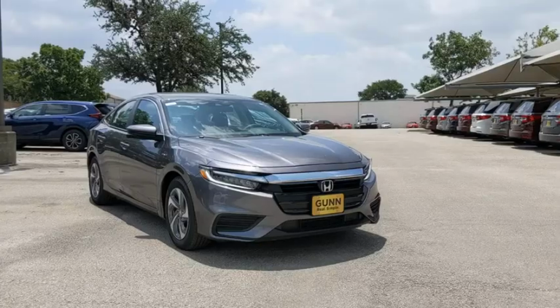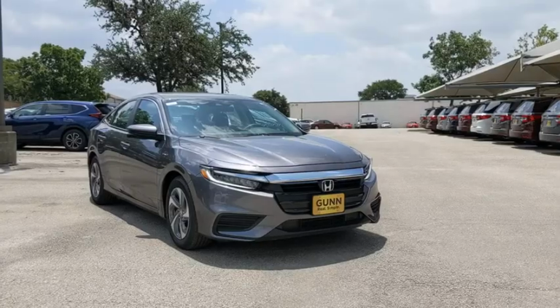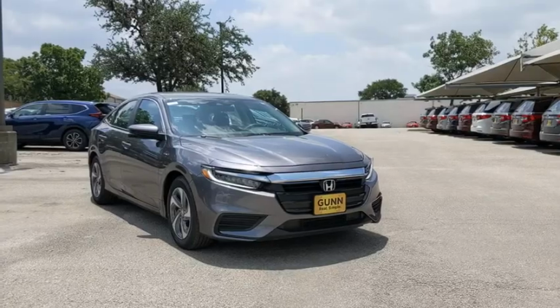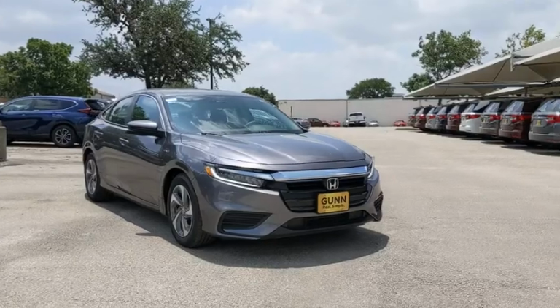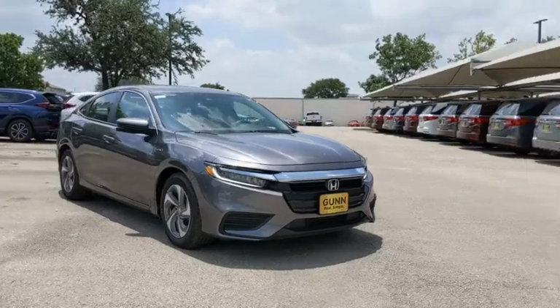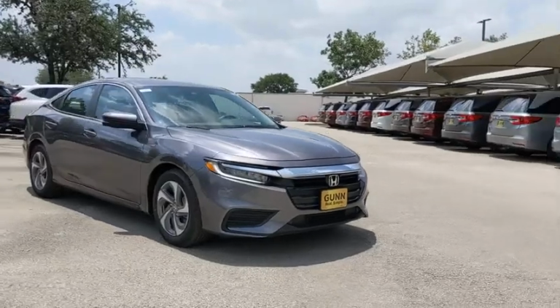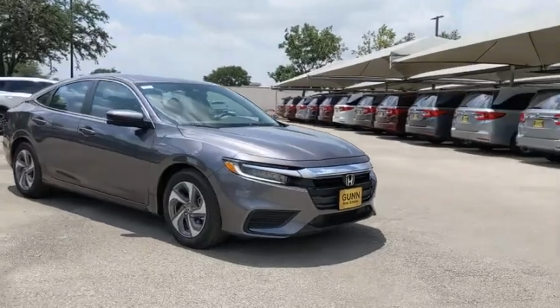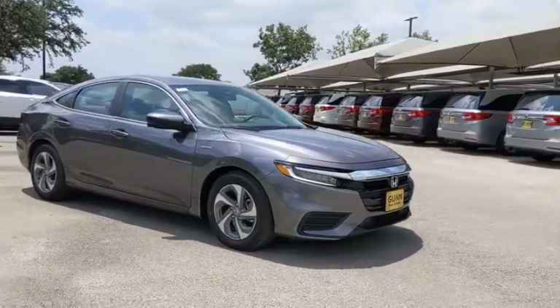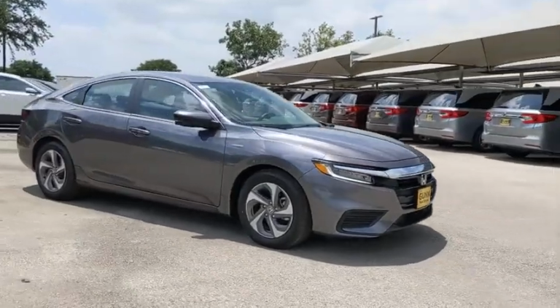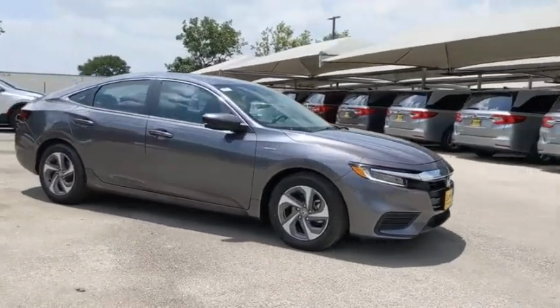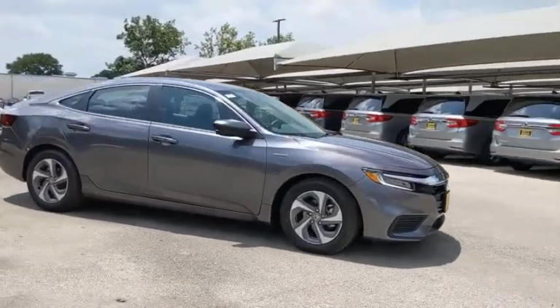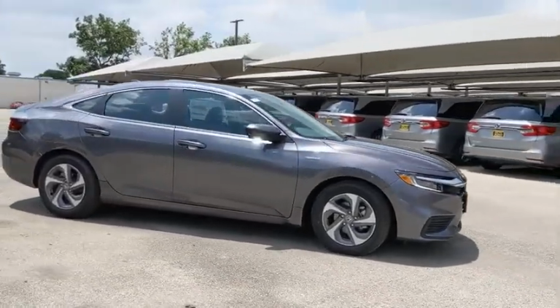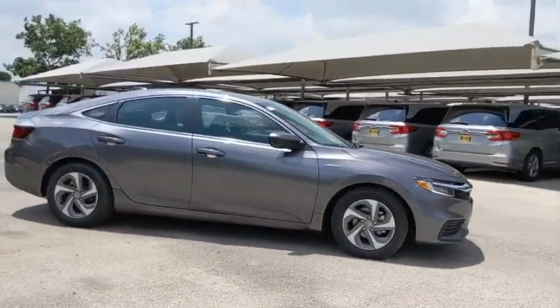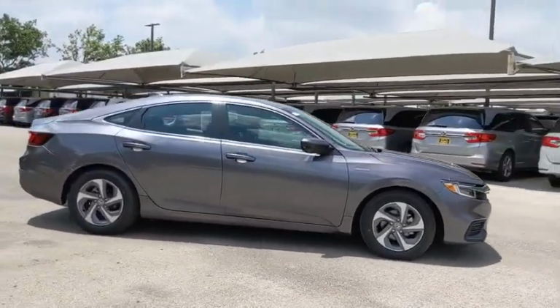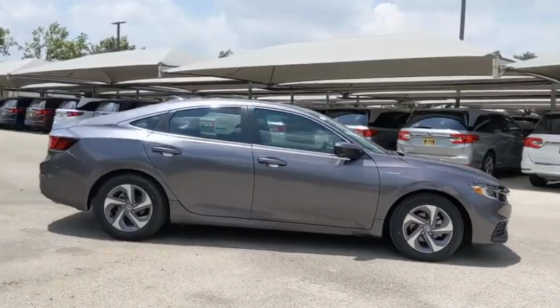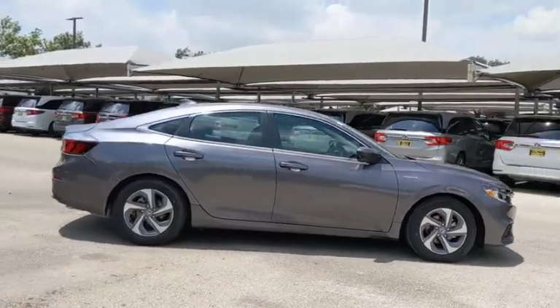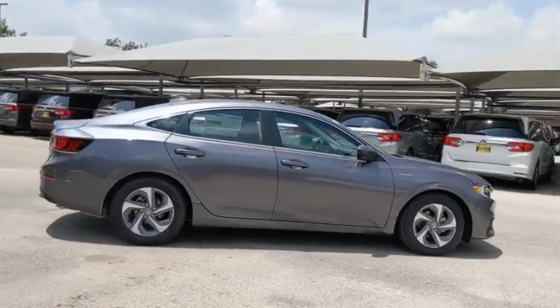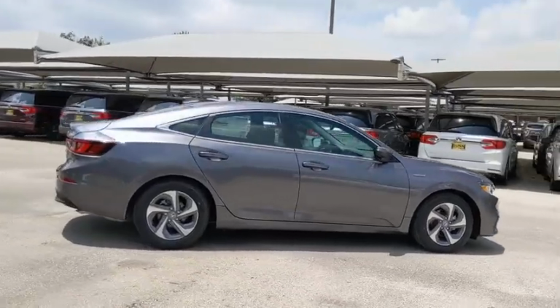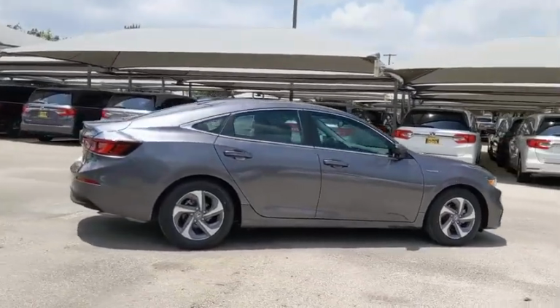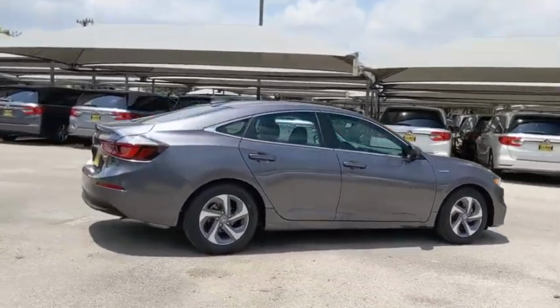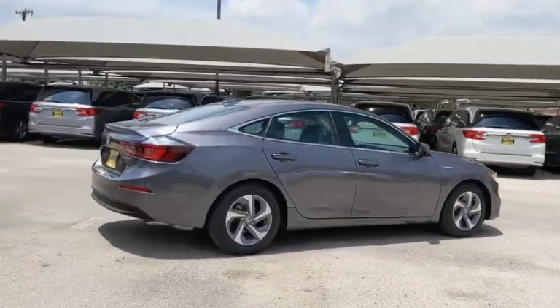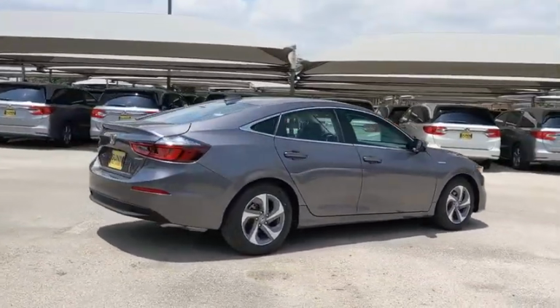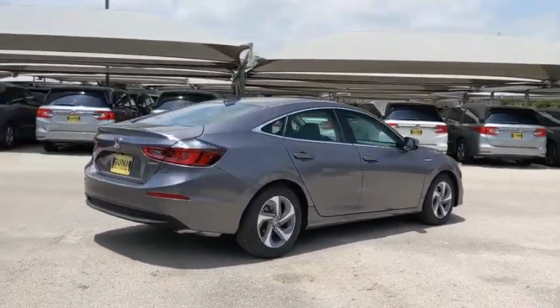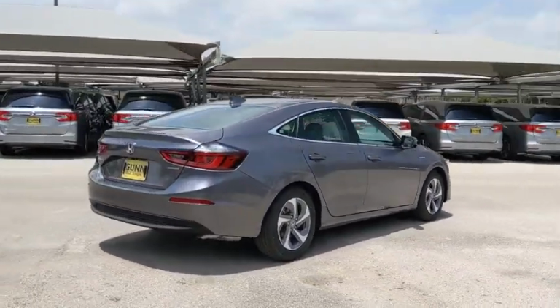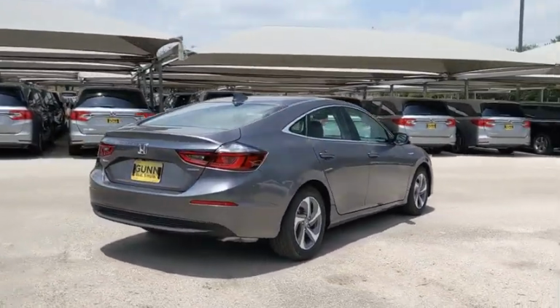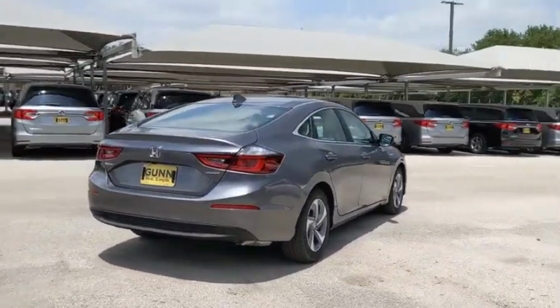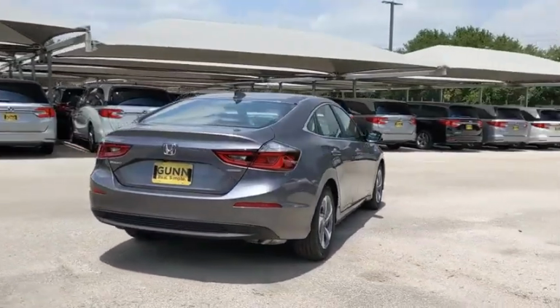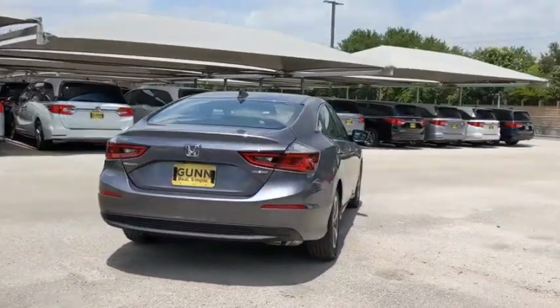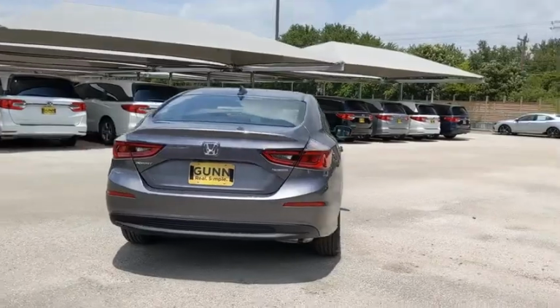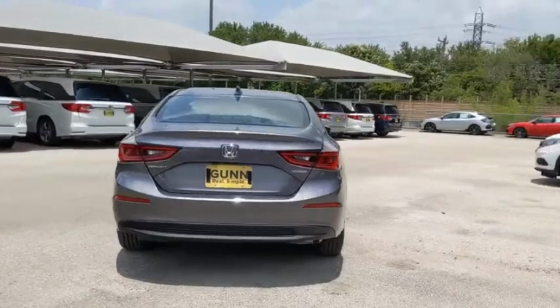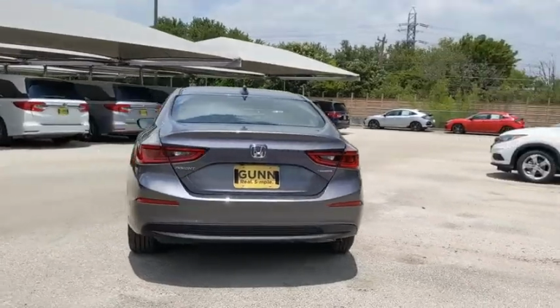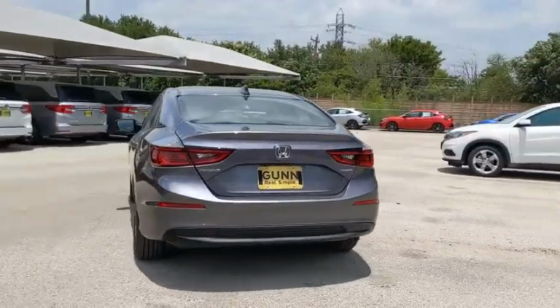Looking for the right vehicle? Check out the 2020 Honda Insight. 40 mpg, smooth ride, performance, exterior, interior — Honda Insight has it all.